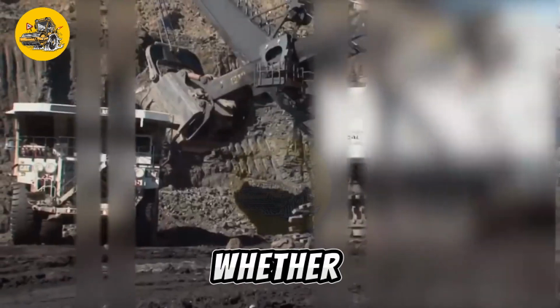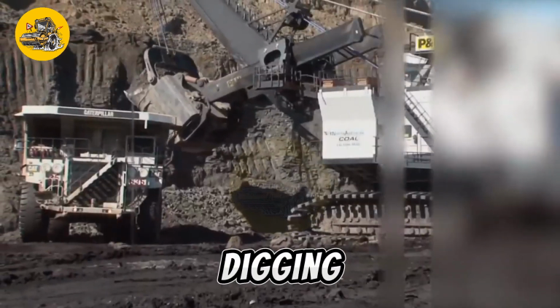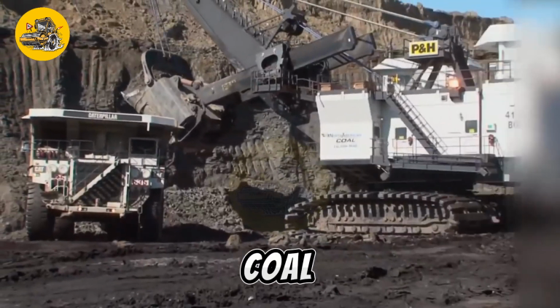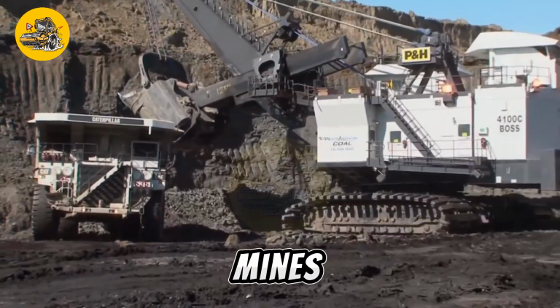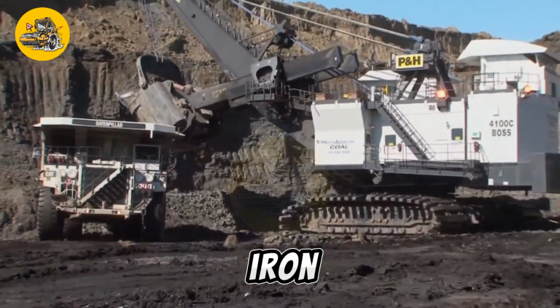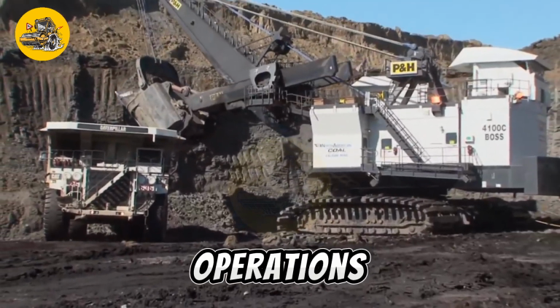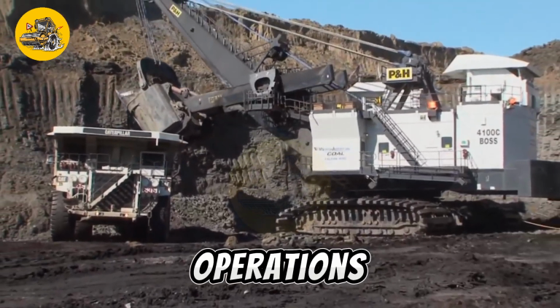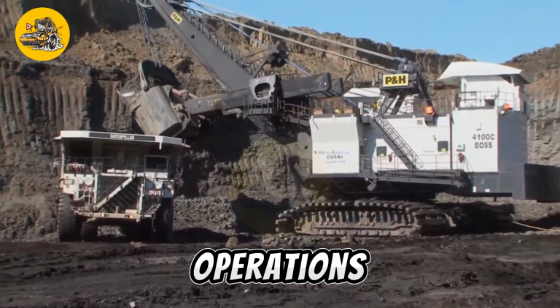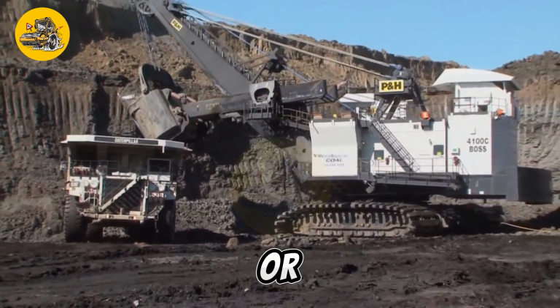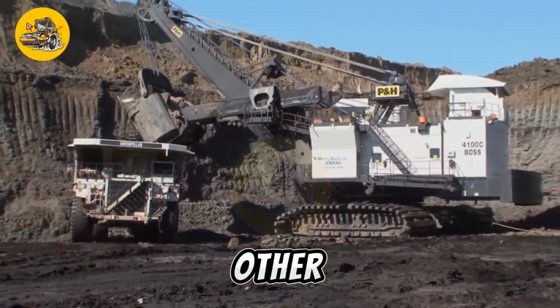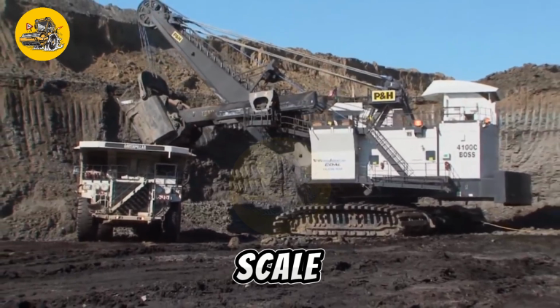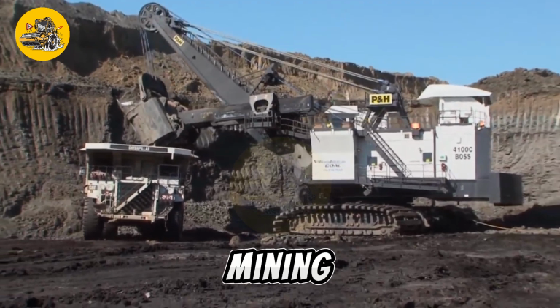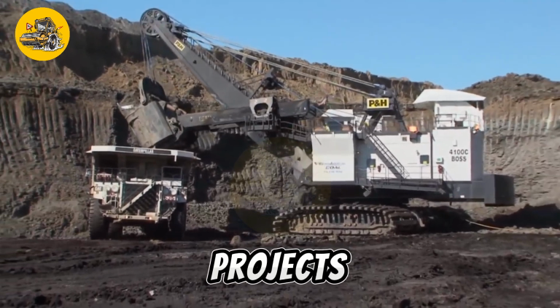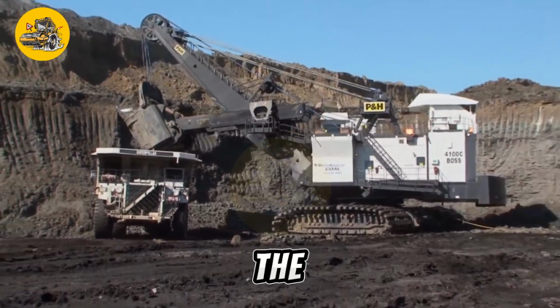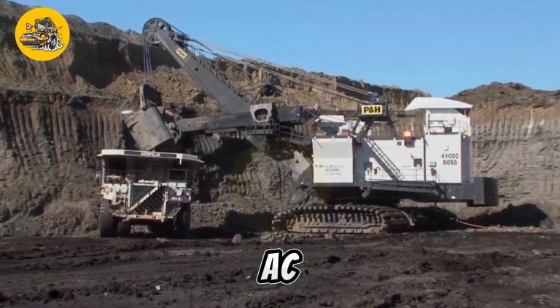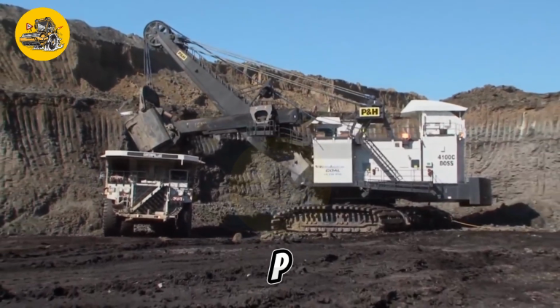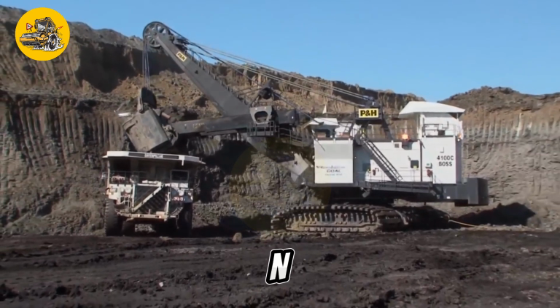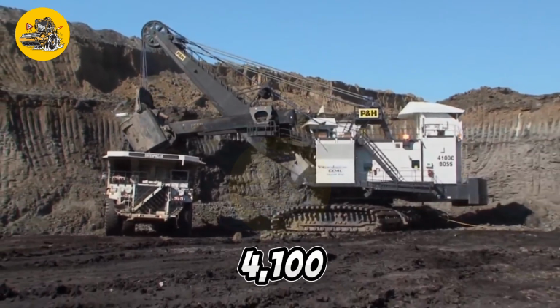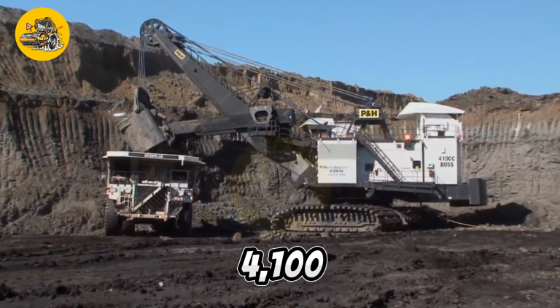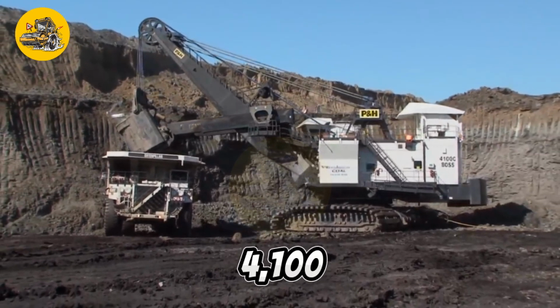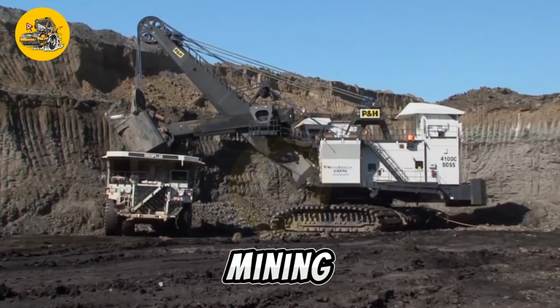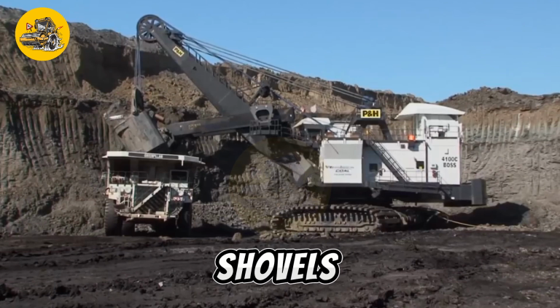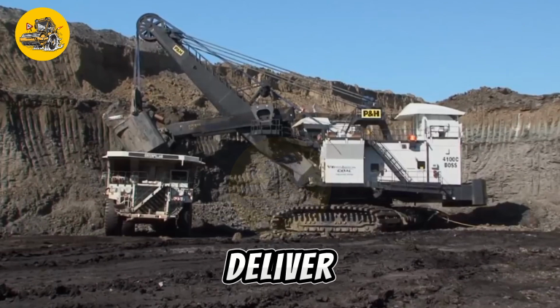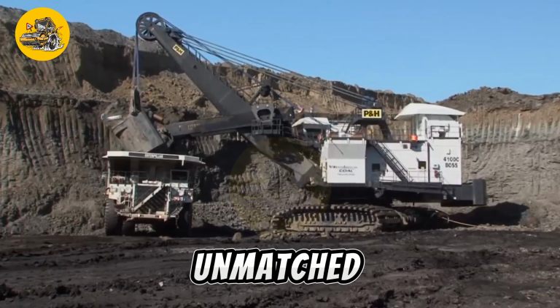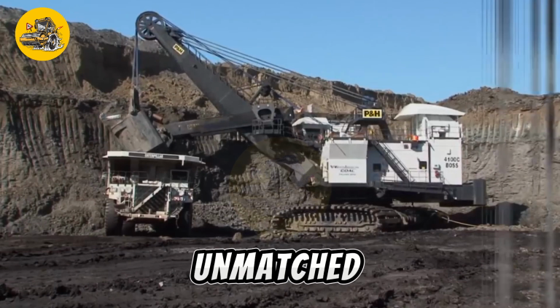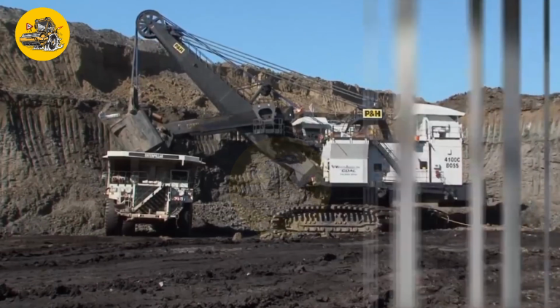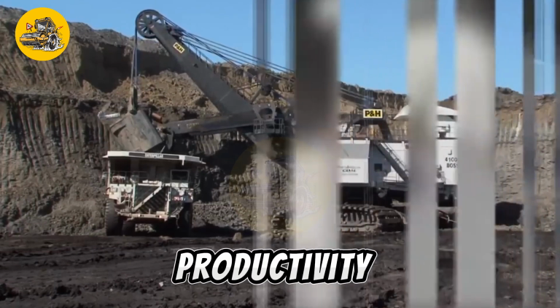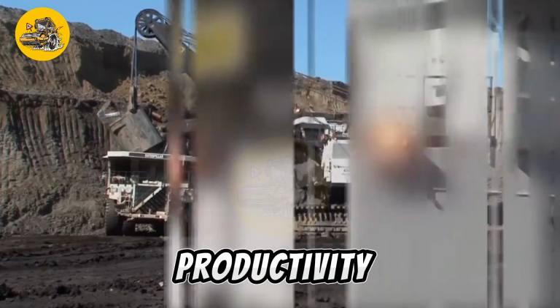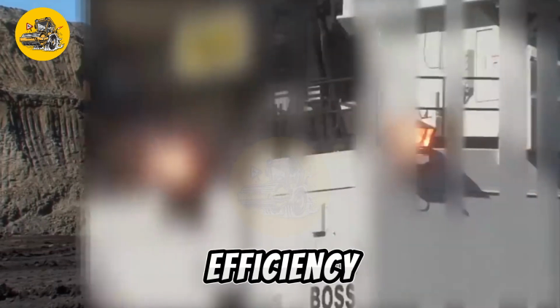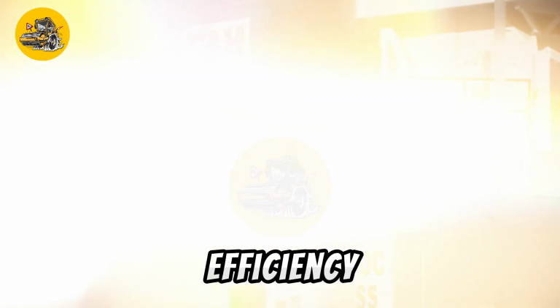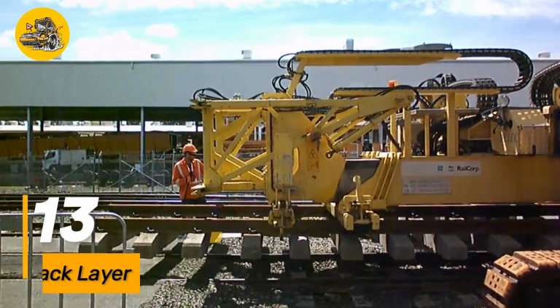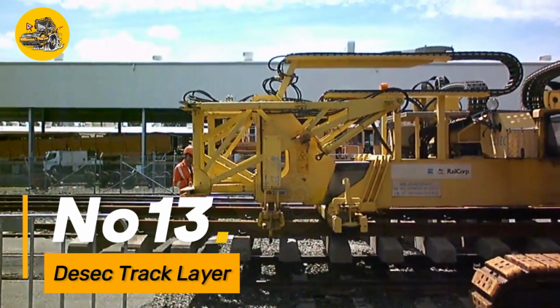Equipped with advanced monitoring and diagnostic systems, they offer real-time data feedback to optimize performance and reduce downtime. Whether digging in coal mines, iron ore operations, or other large-scale mining projects, the AC Drive P&H 4100C Class Mining Shovels deliver unmatched productivity and efficiency.